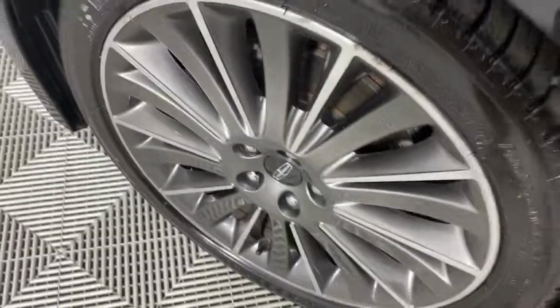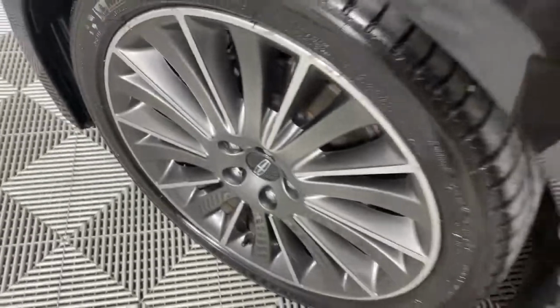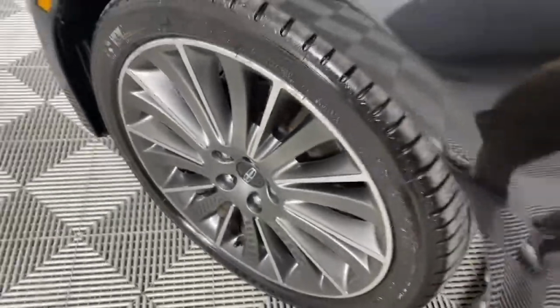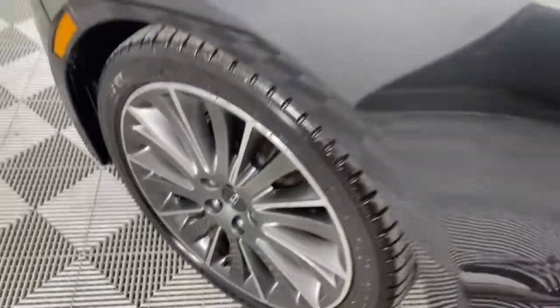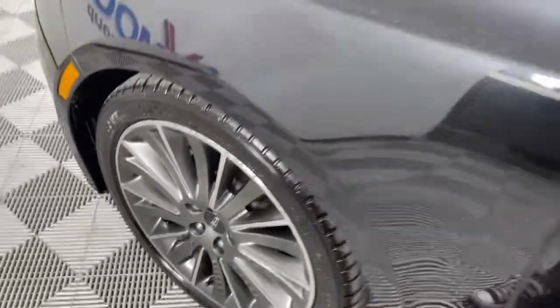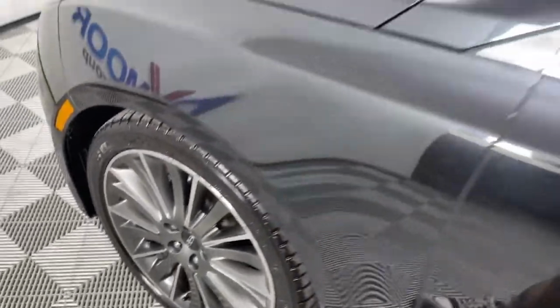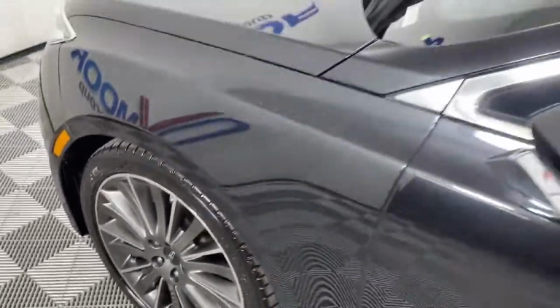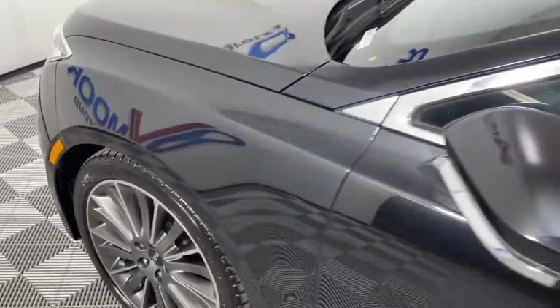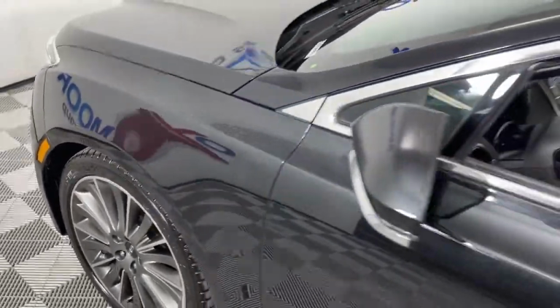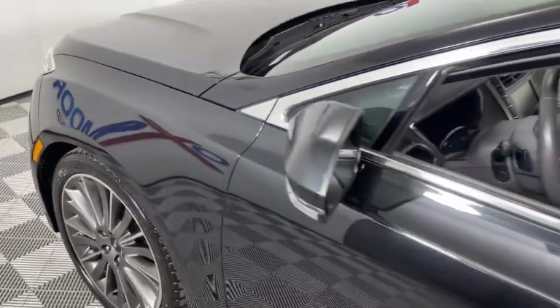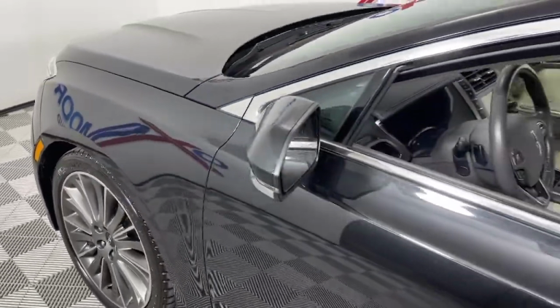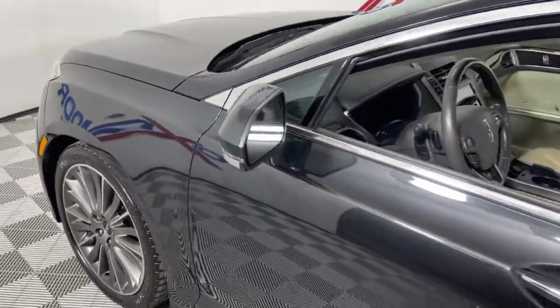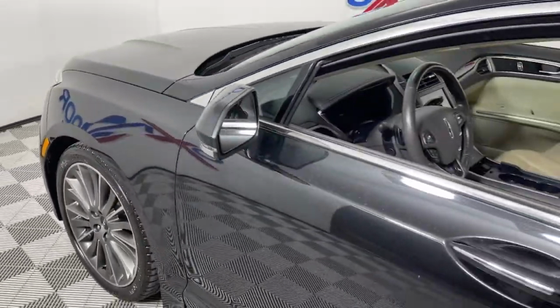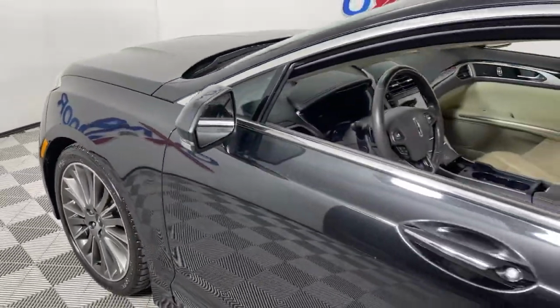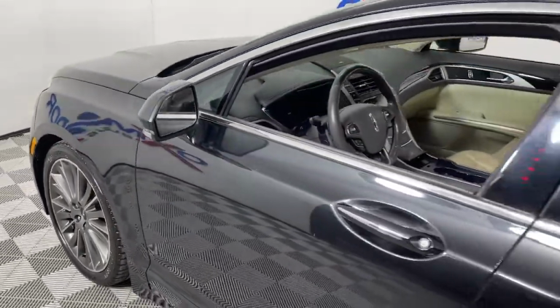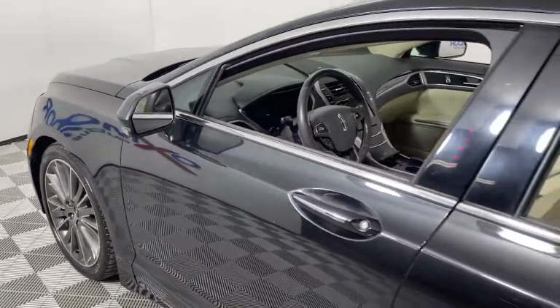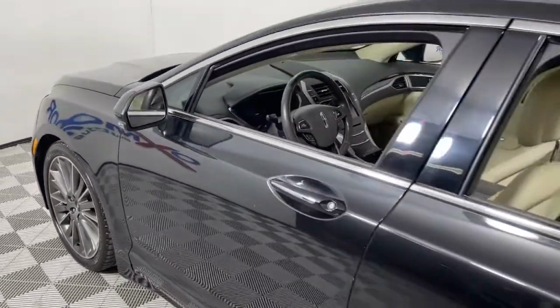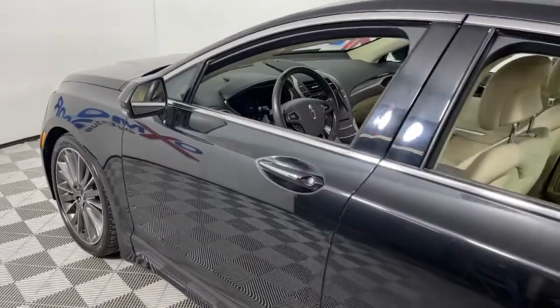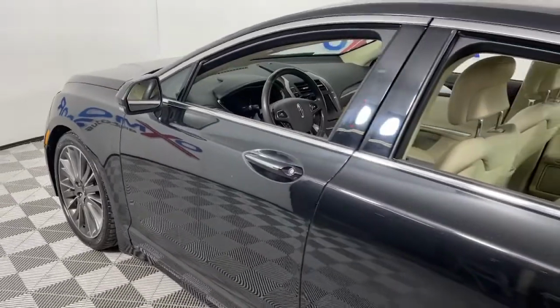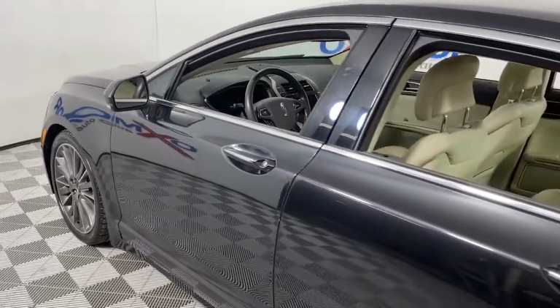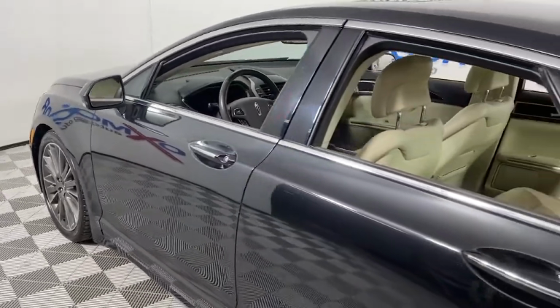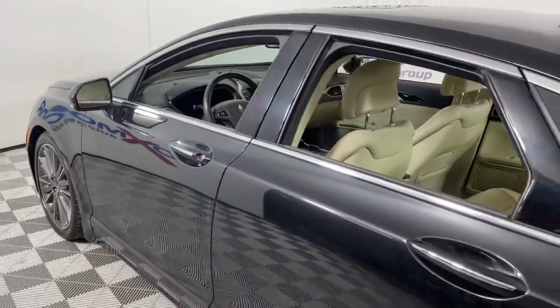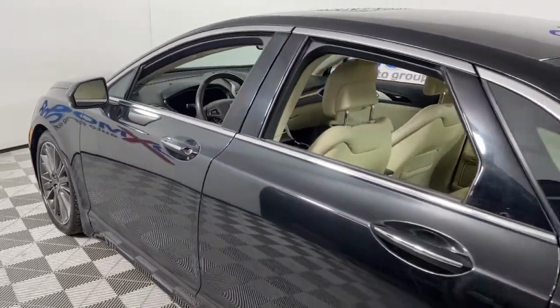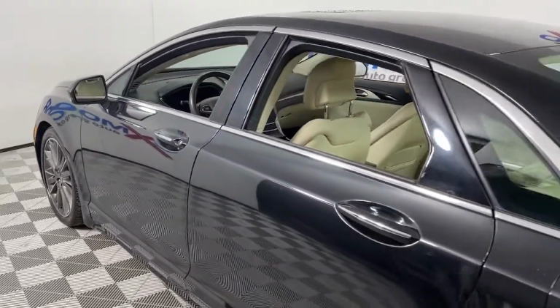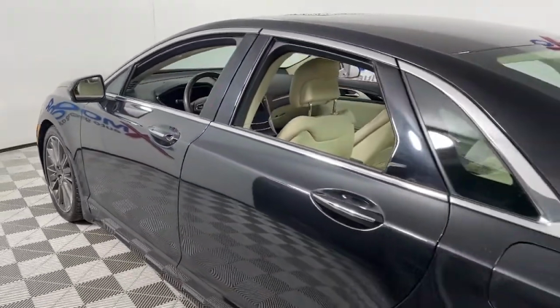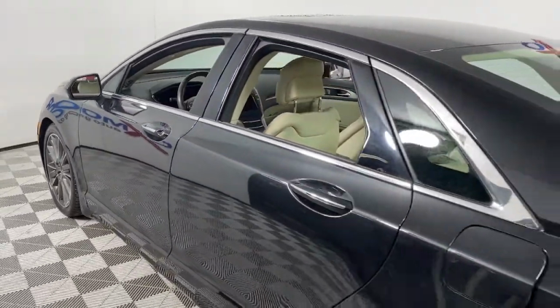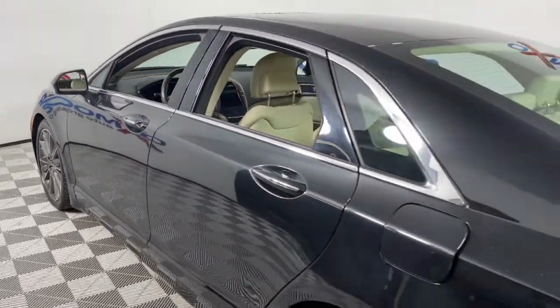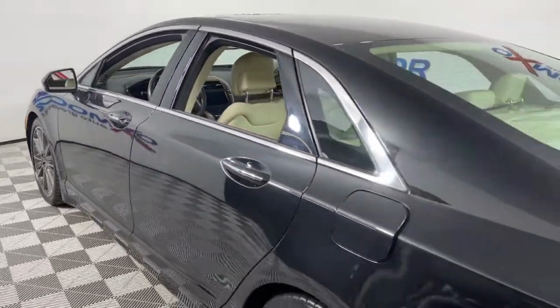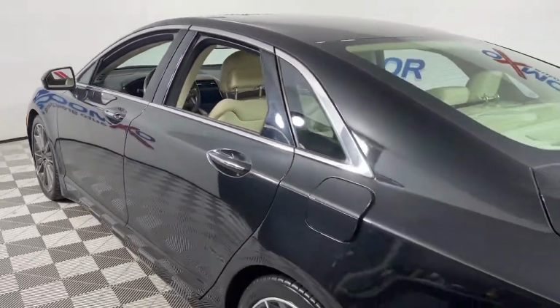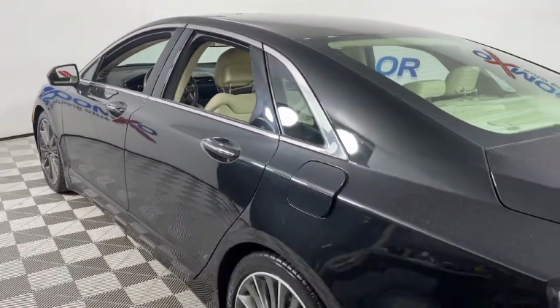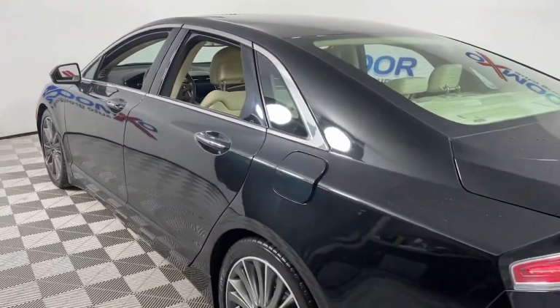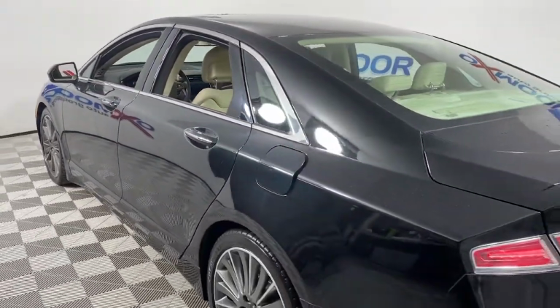You will love the features of this 2013 Lincoln MKZ. This vehicle still has fewer than 110,000 miles on the clock, so it won't last long.